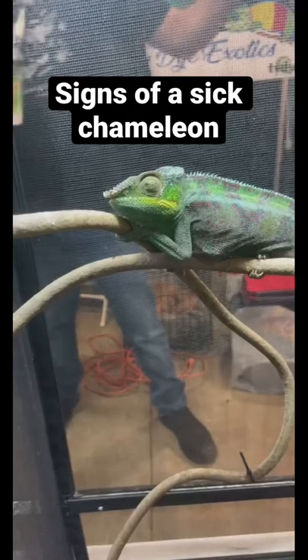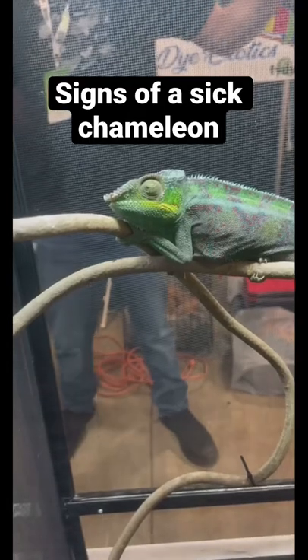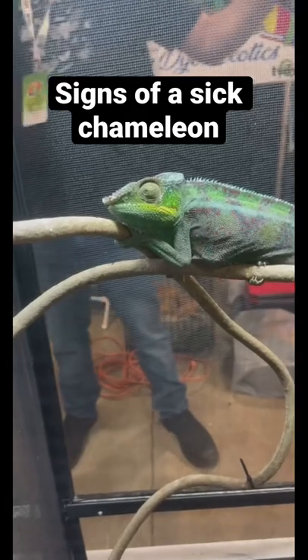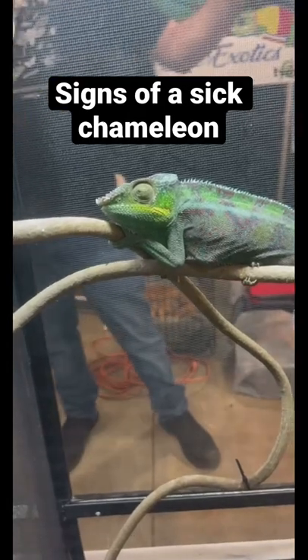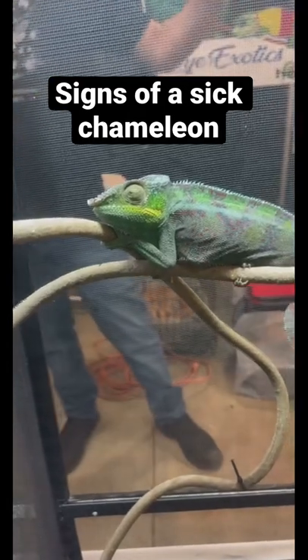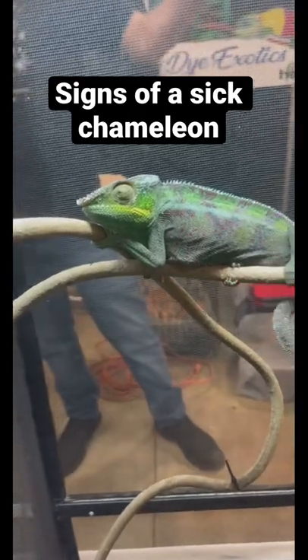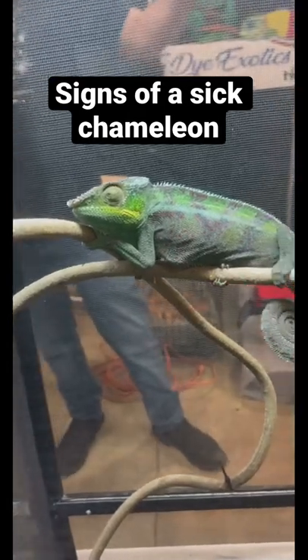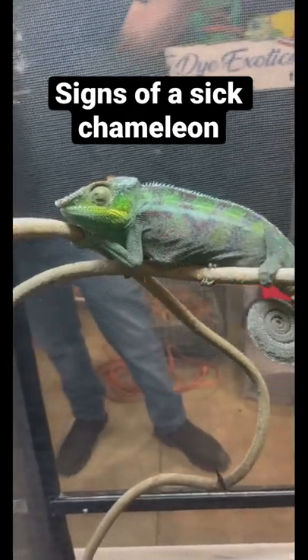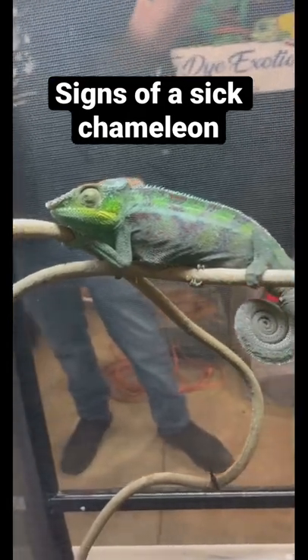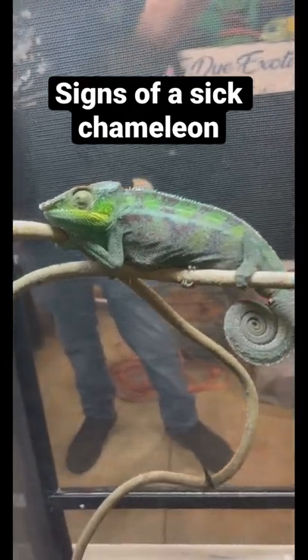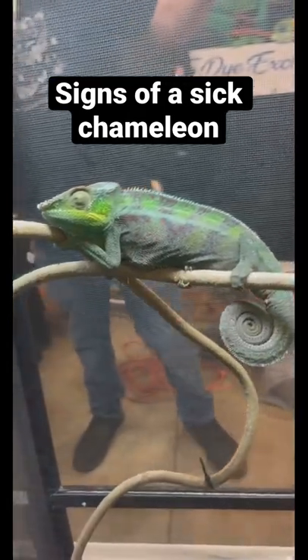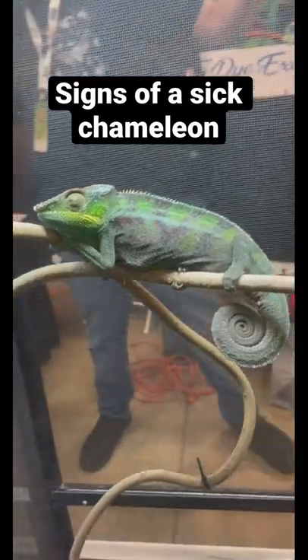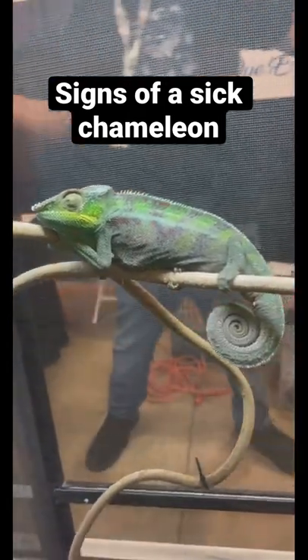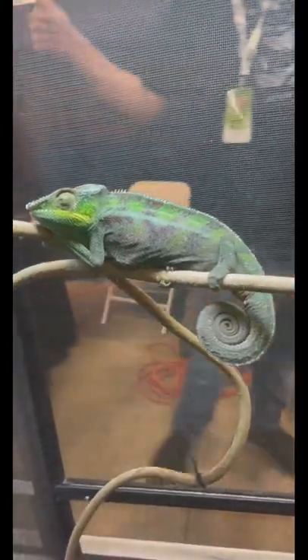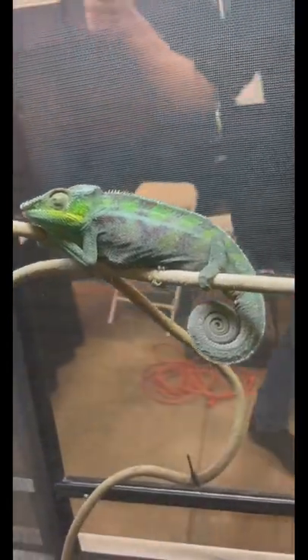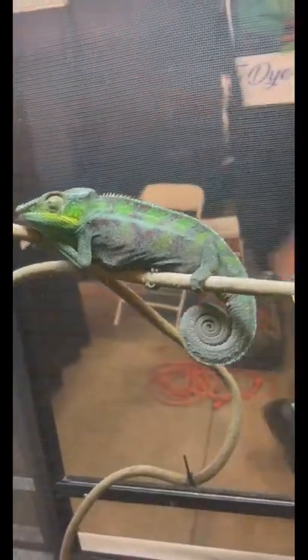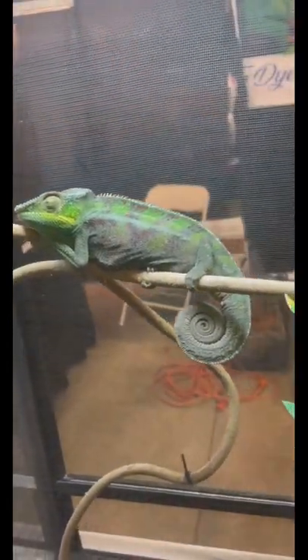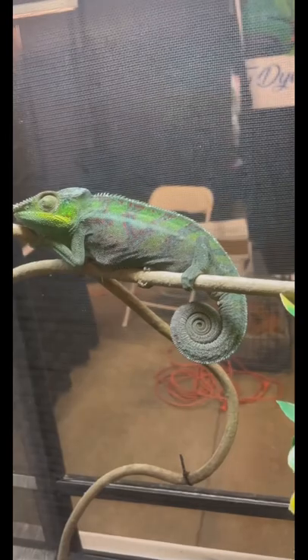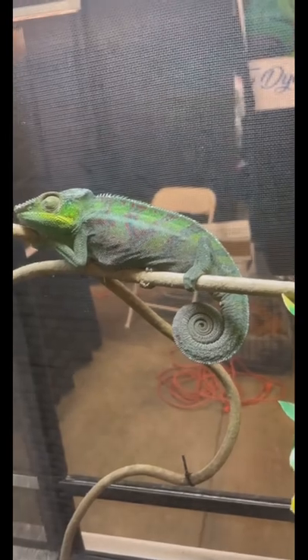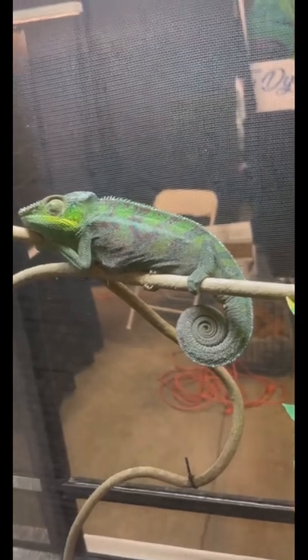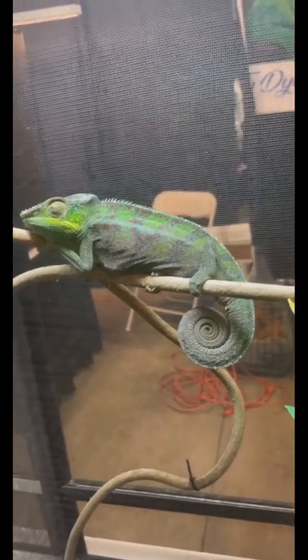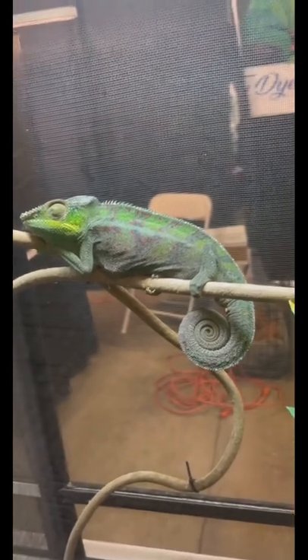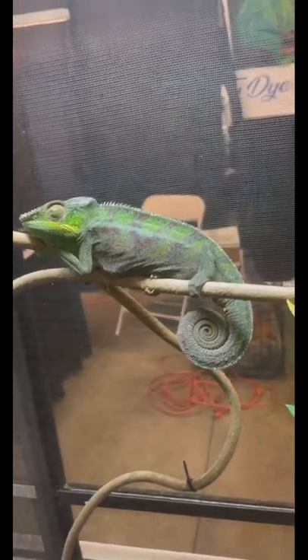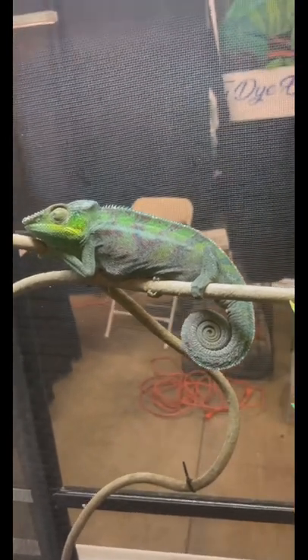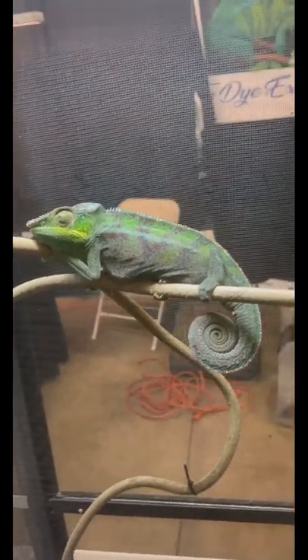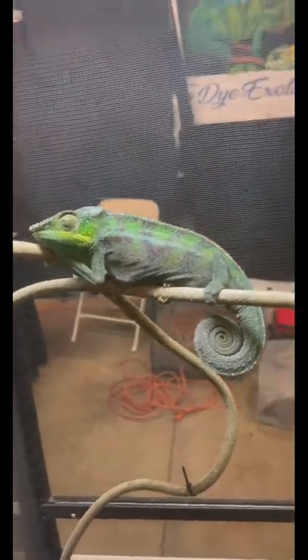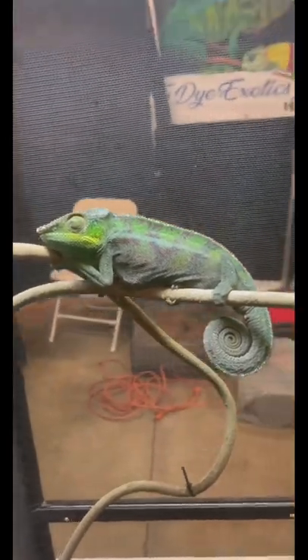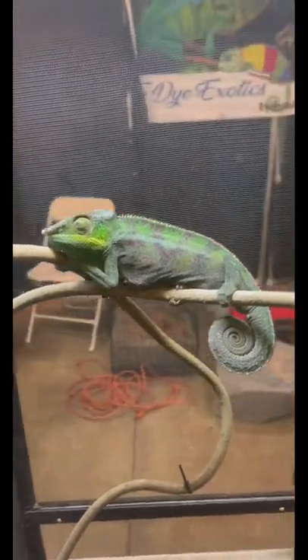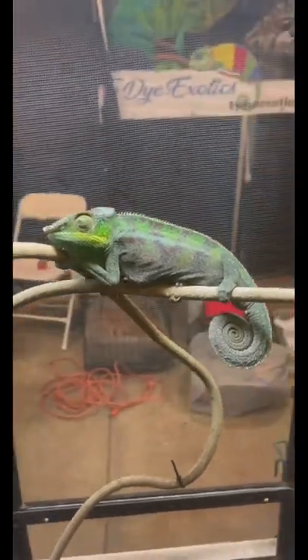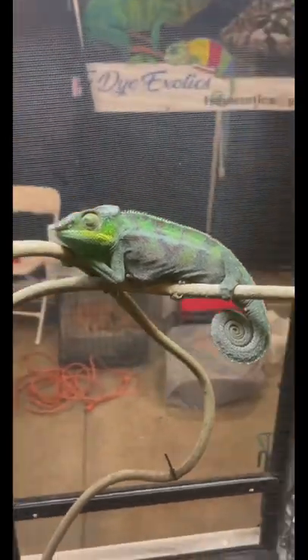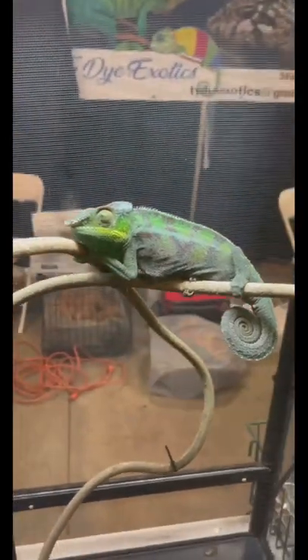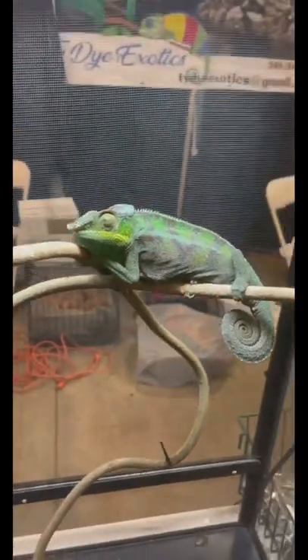If you're wondering what a sick chameleon looks like, this is it. I was at a reptile expo and came across these chameleons and they are very, very sick.